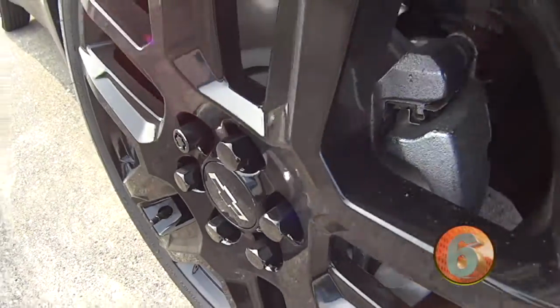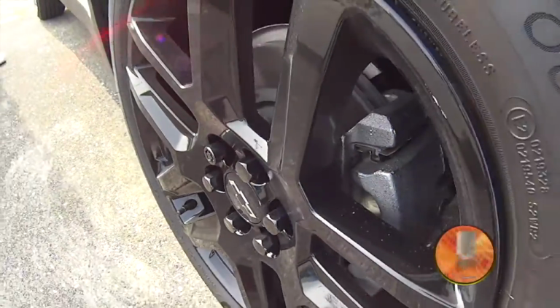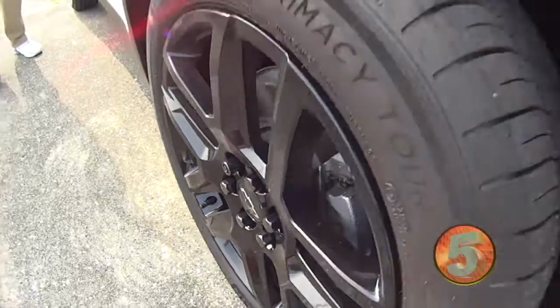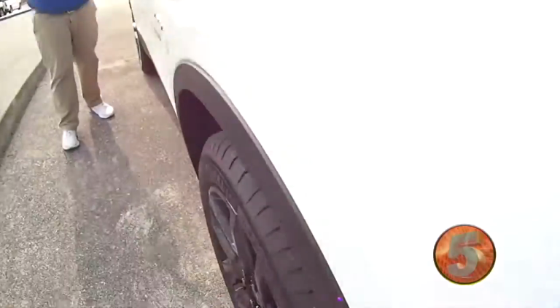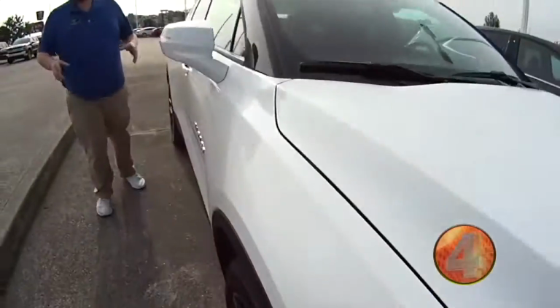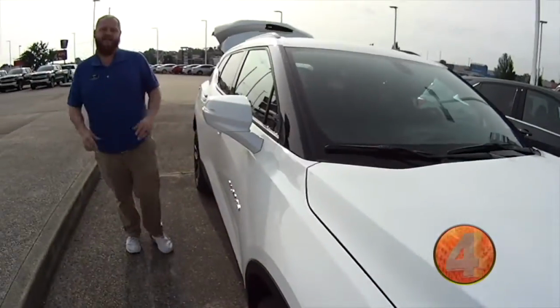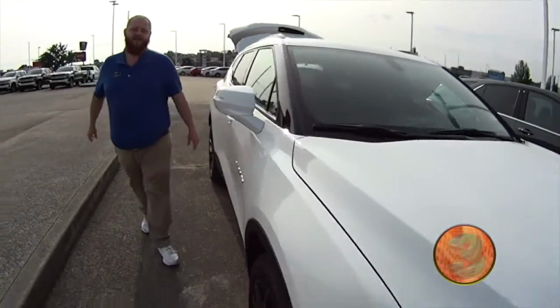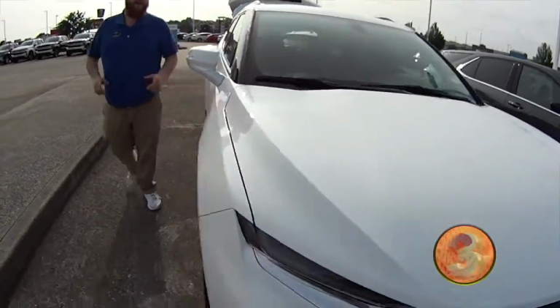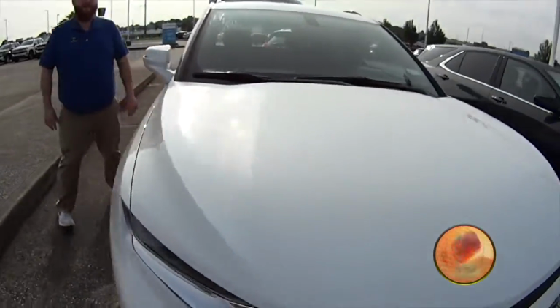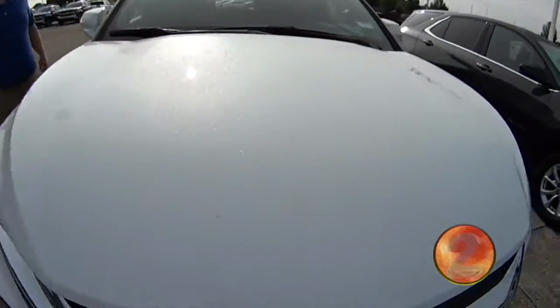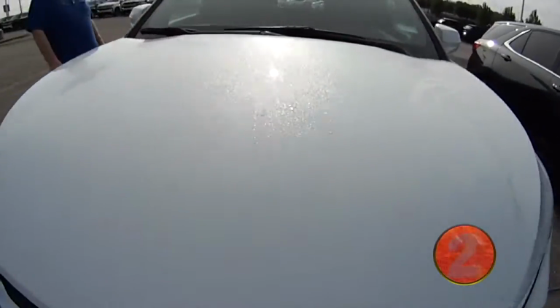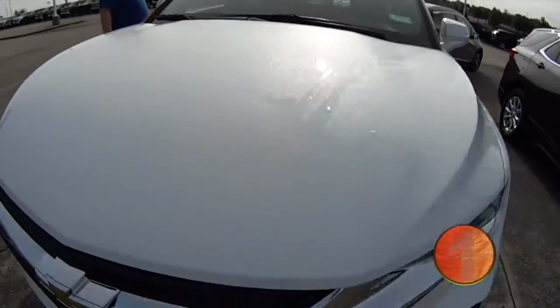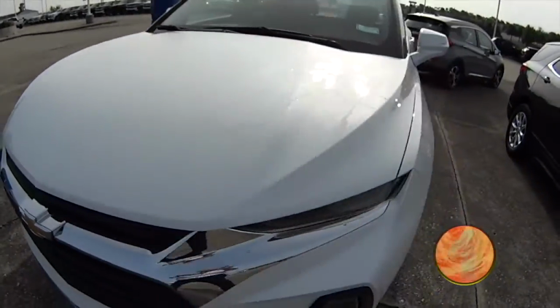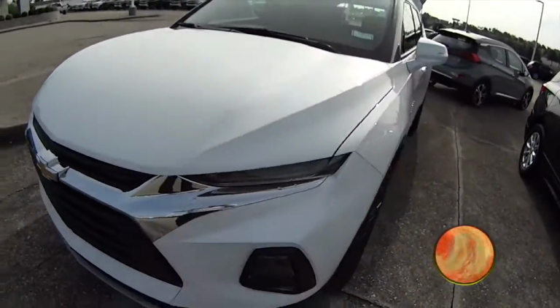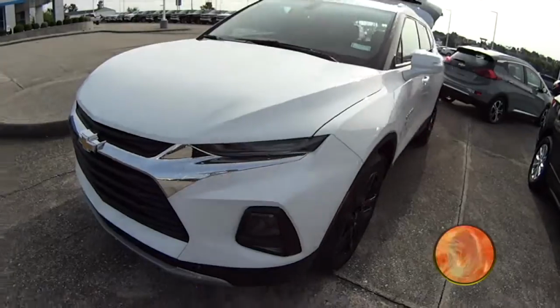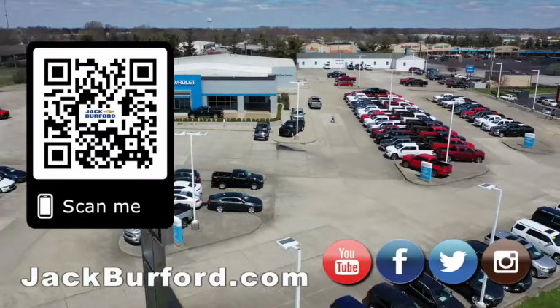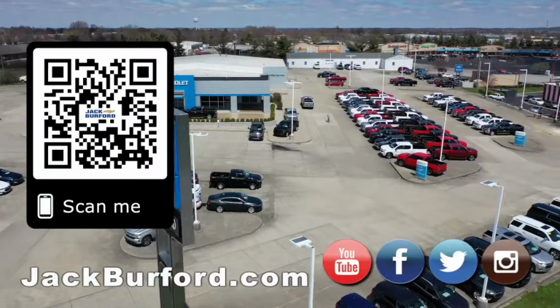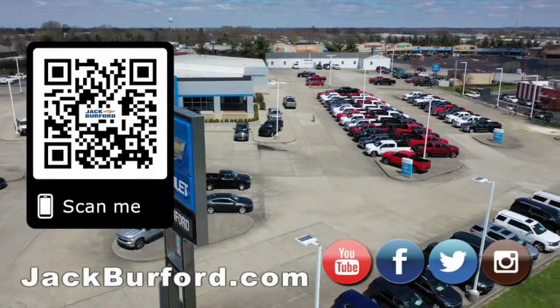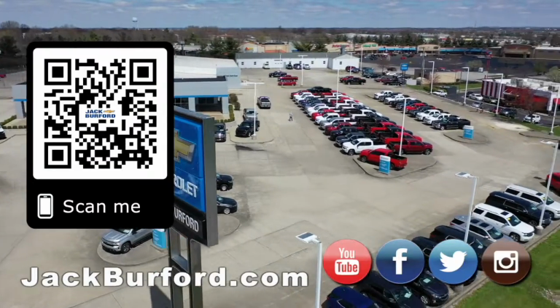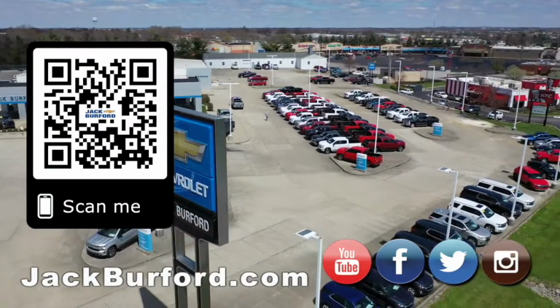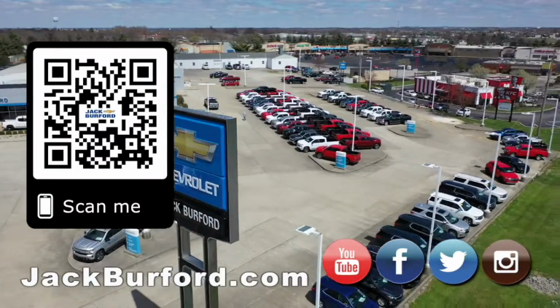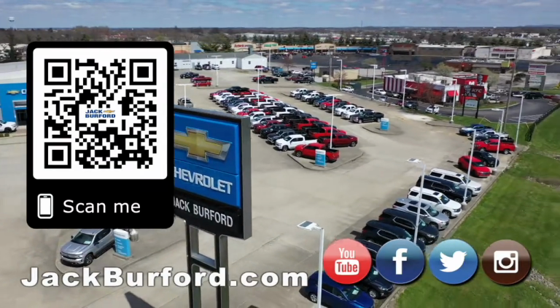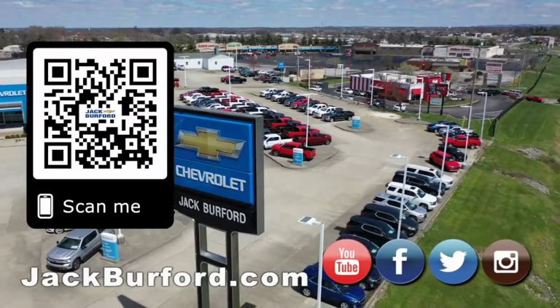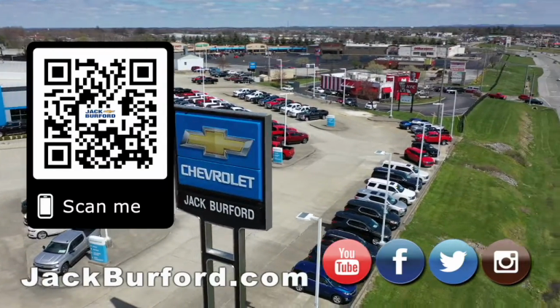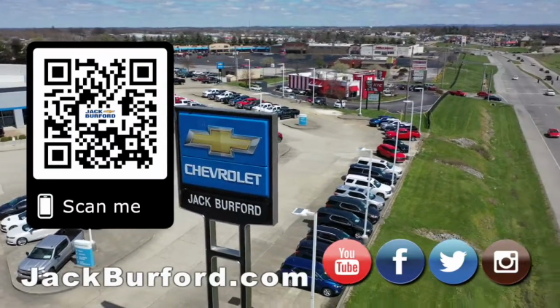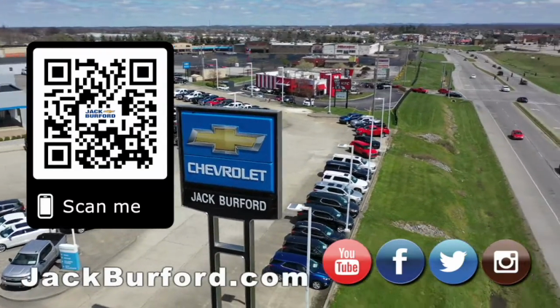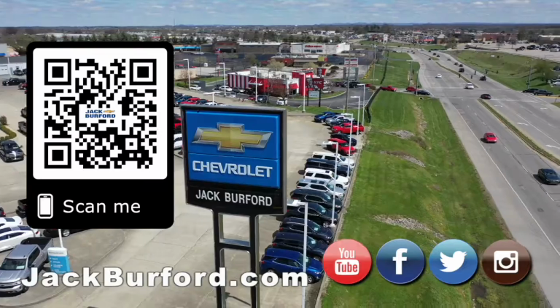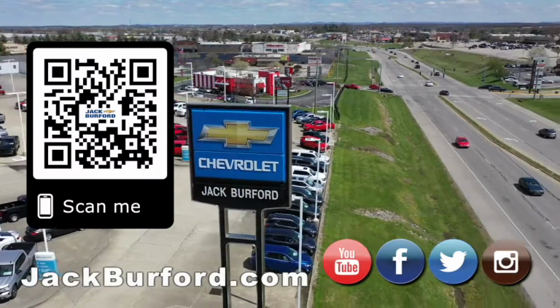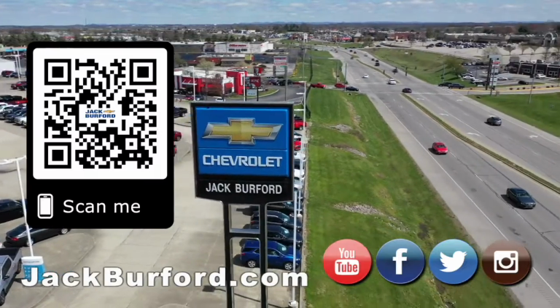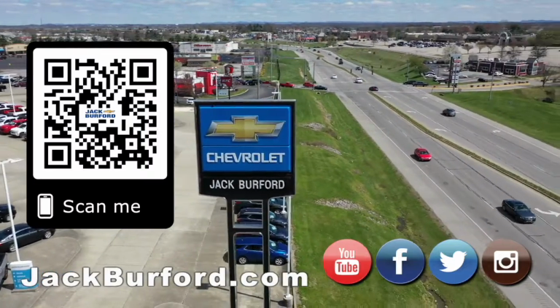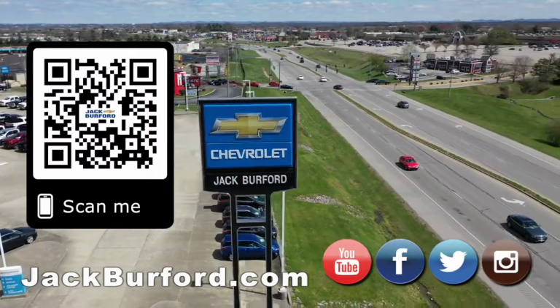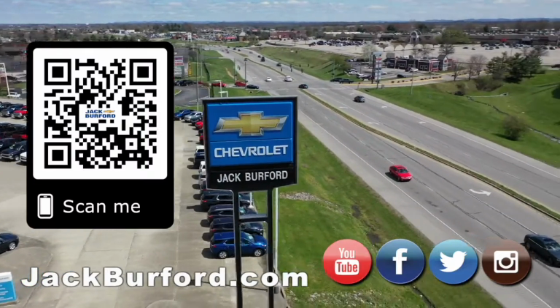Got heated seats inside. For more information, check it out at jackburford.com — we'll see you all next time. Why would you buy a vehicle anywhere else? Make sure to visit us at jackburford.com and subscribe to our YouTube channel.